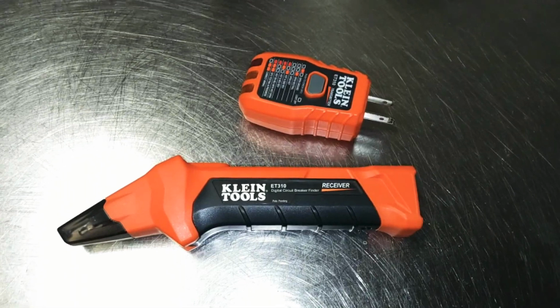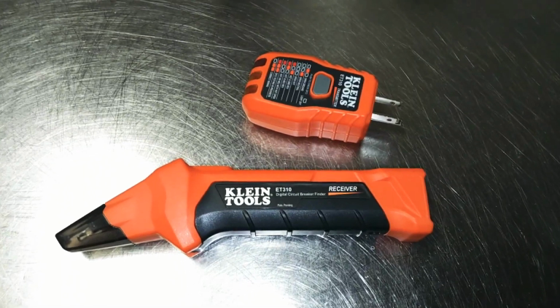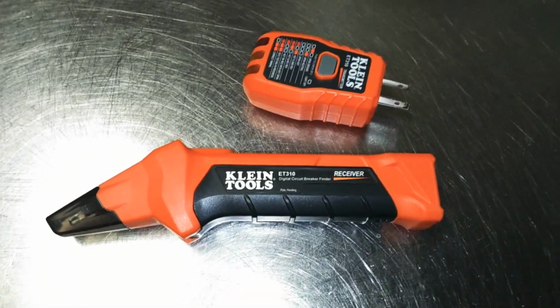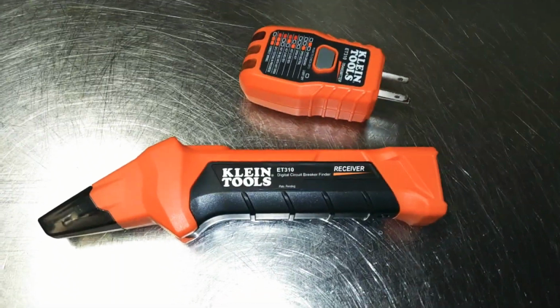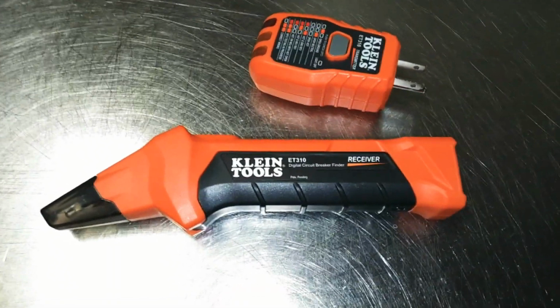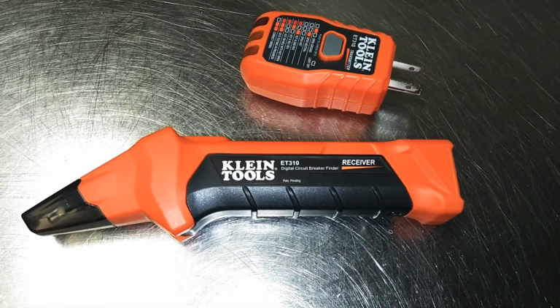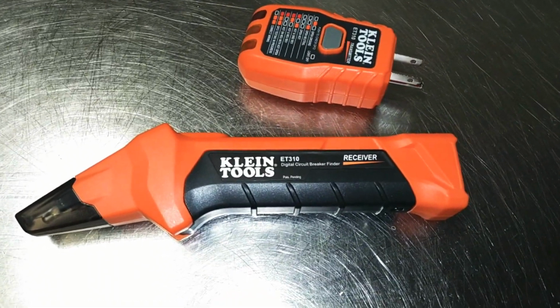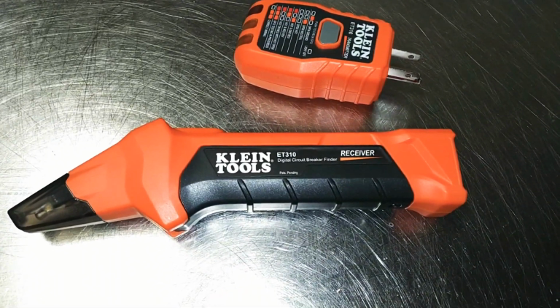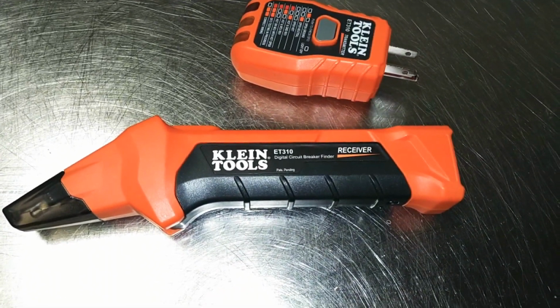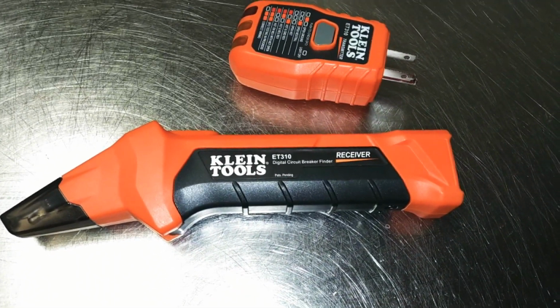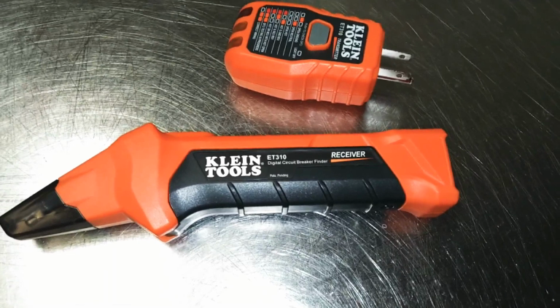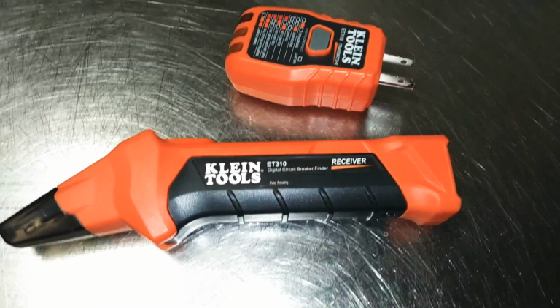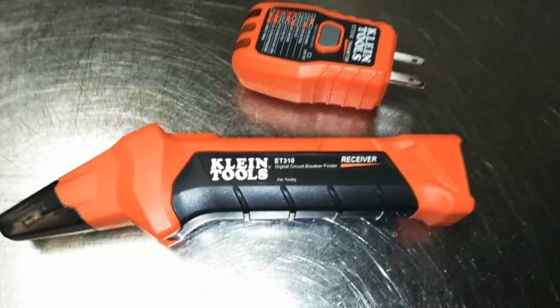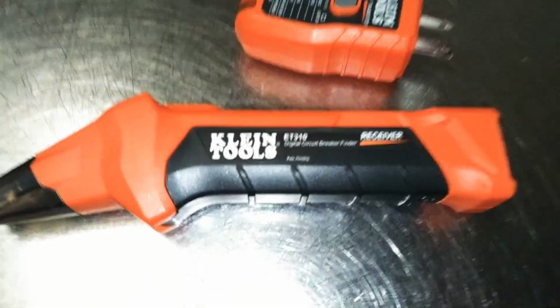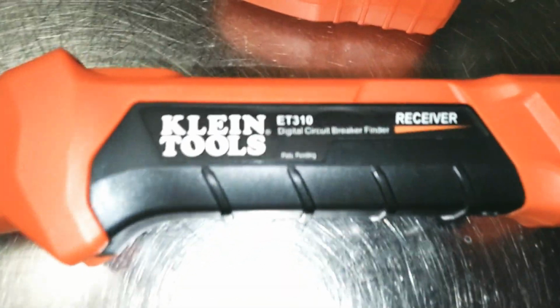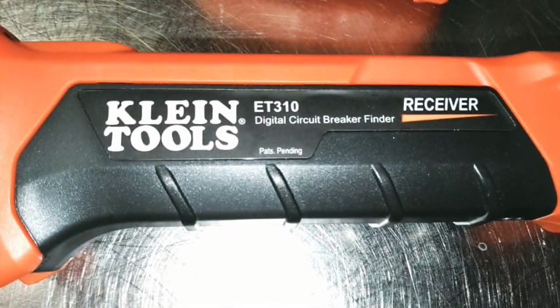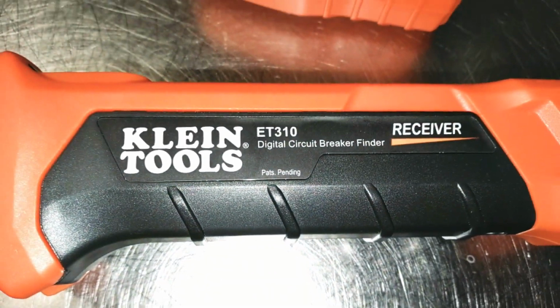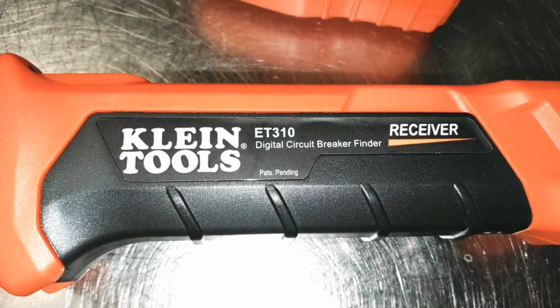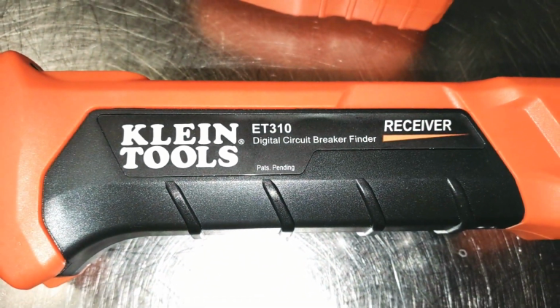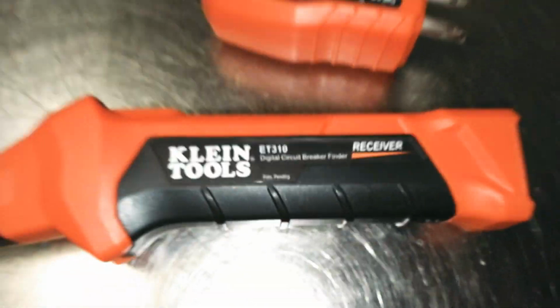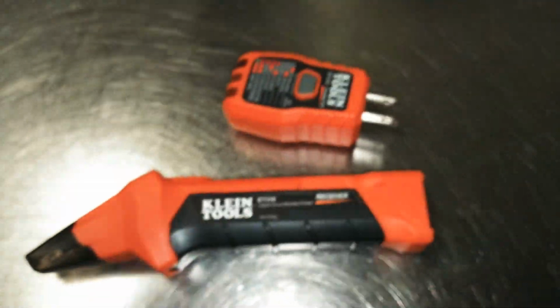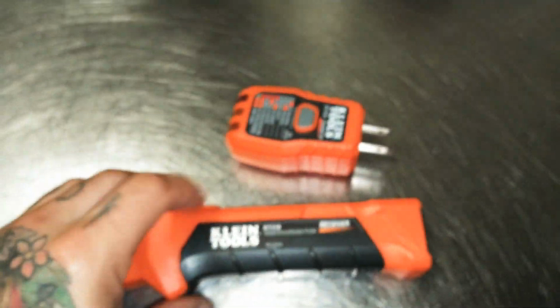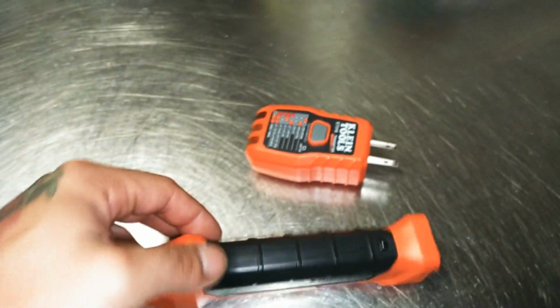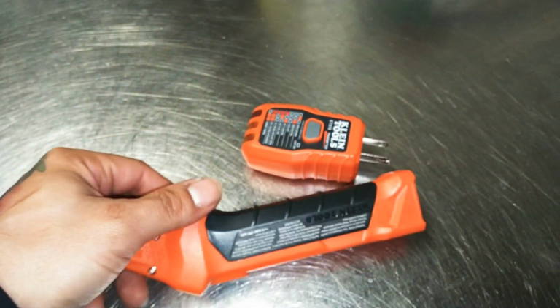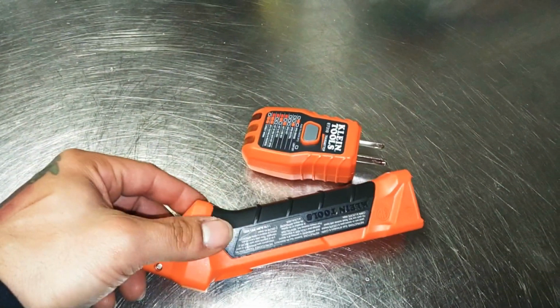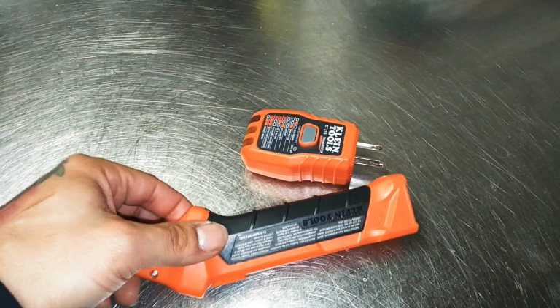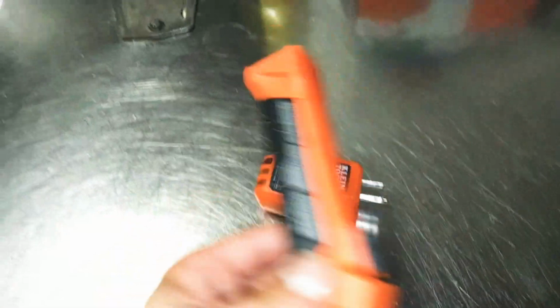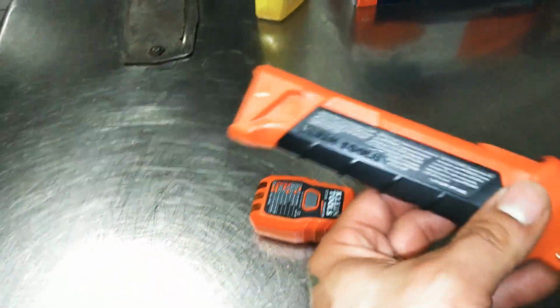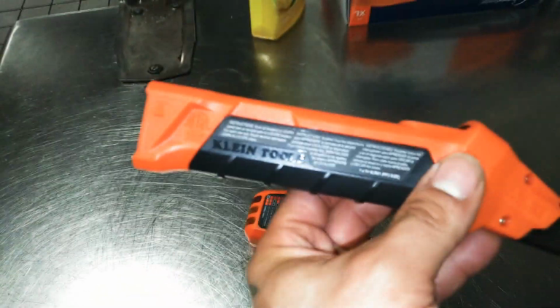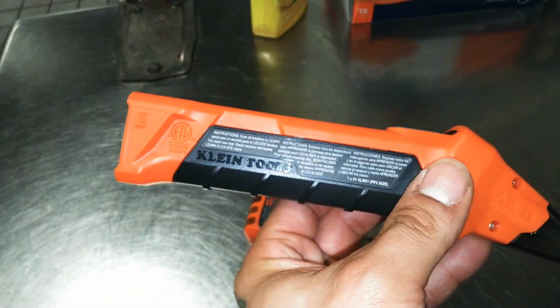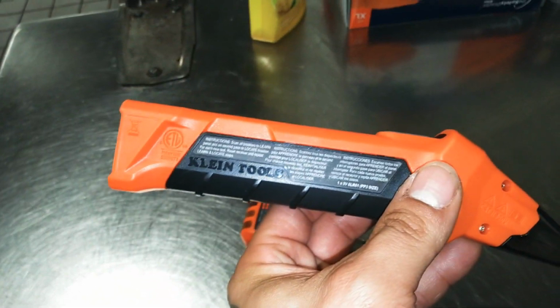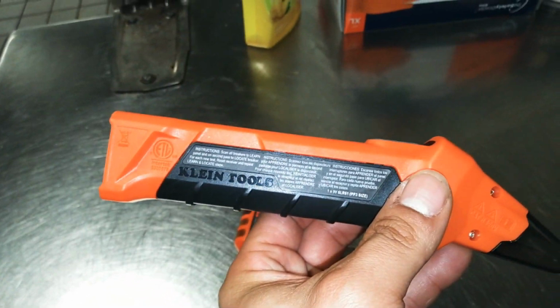Hey, what's up guys. We're going to do a quick video of this new Klein Tools Digital Circuit Breaker Finder. This model number is ET310. This just came out a few months back and there aren't really many videos online for this — I think two or three.